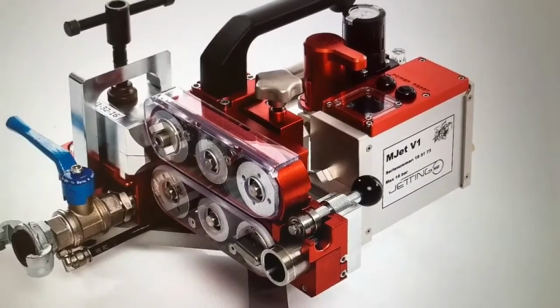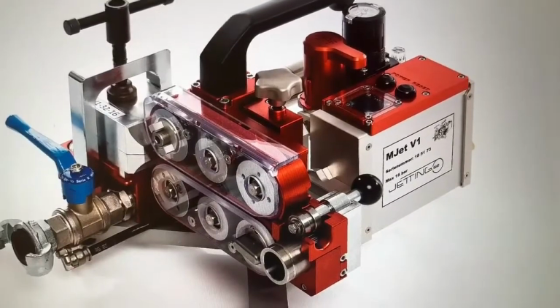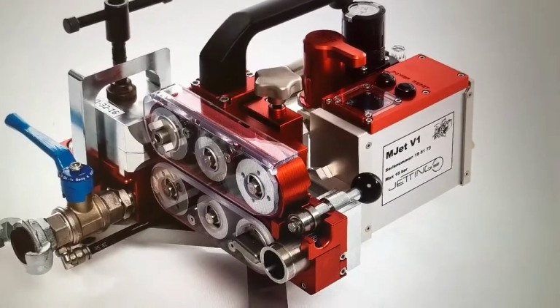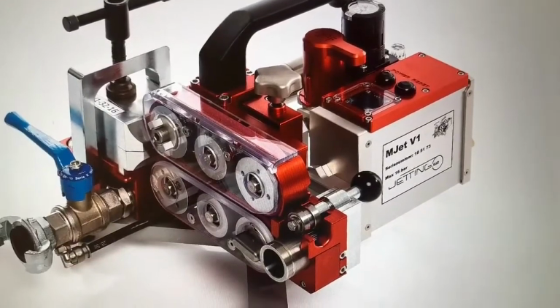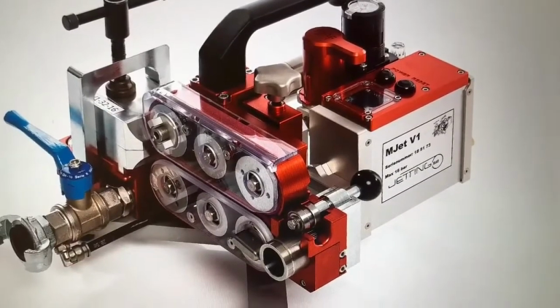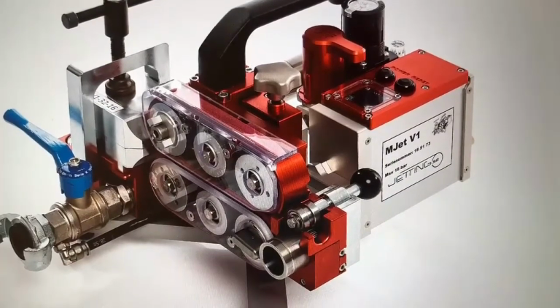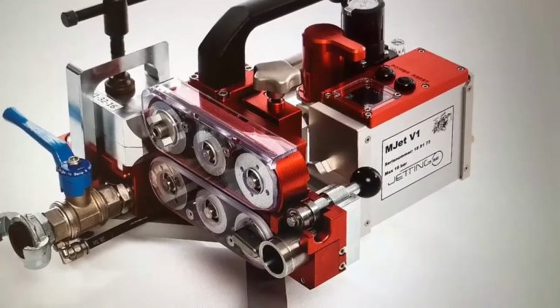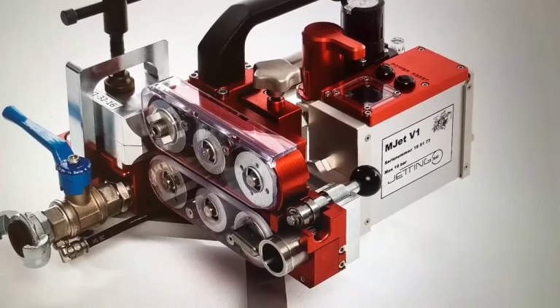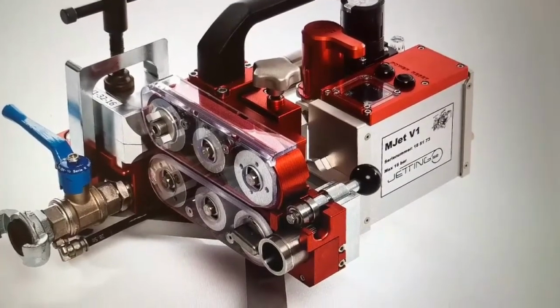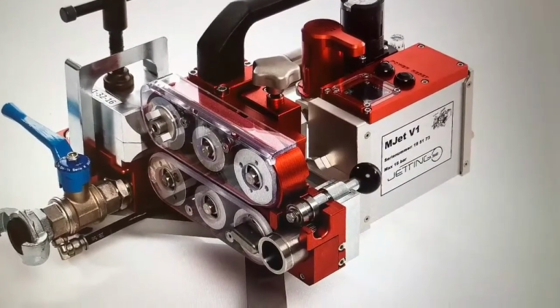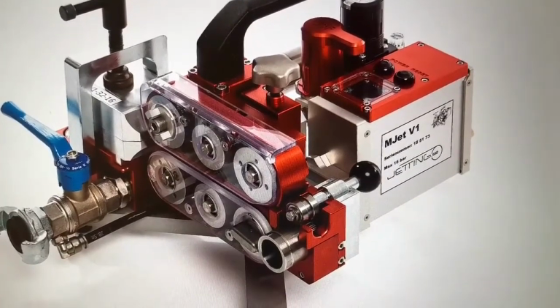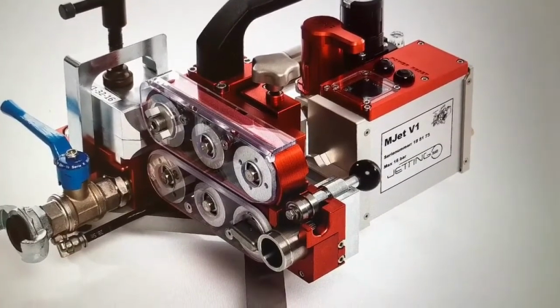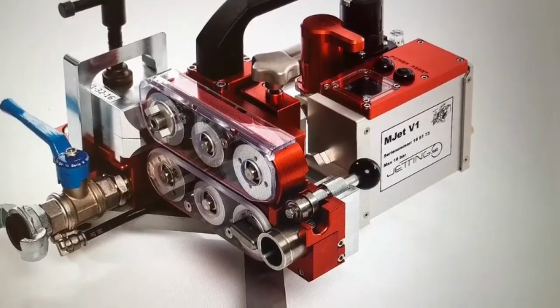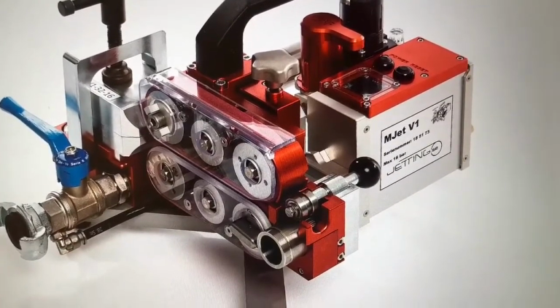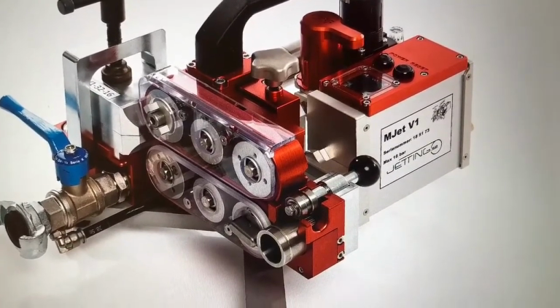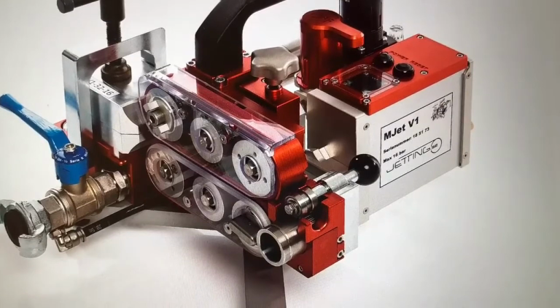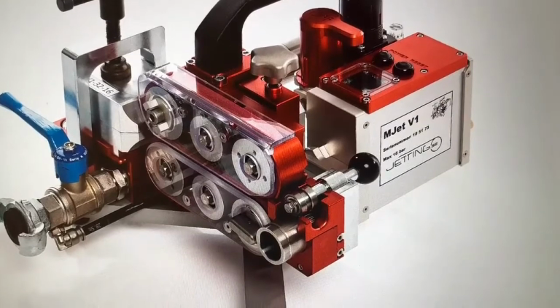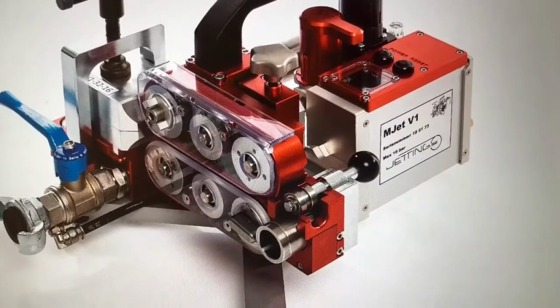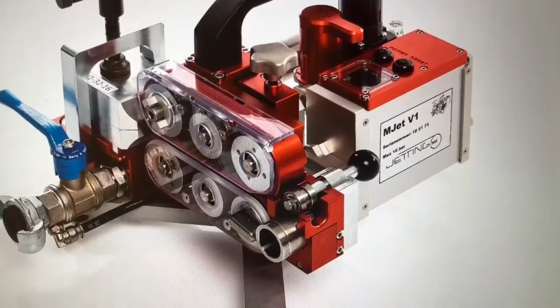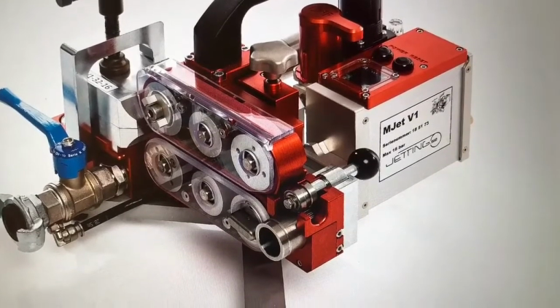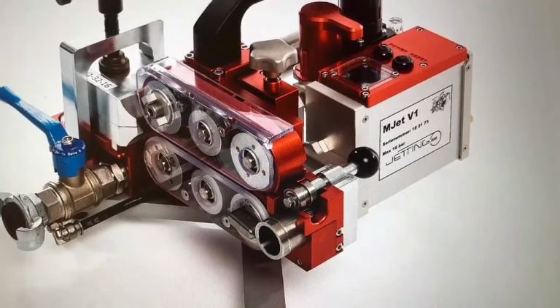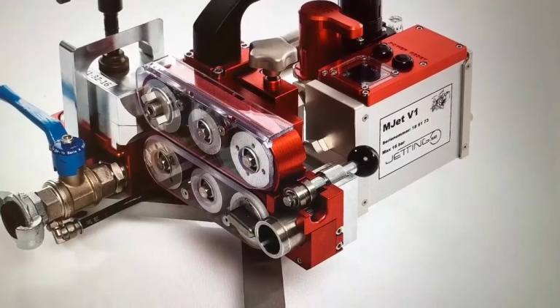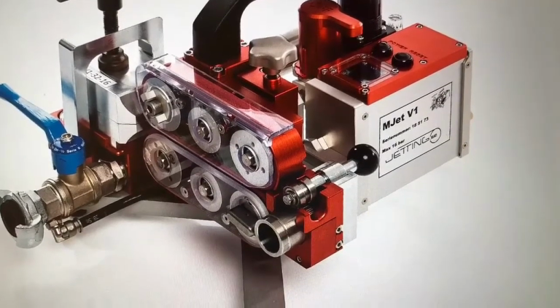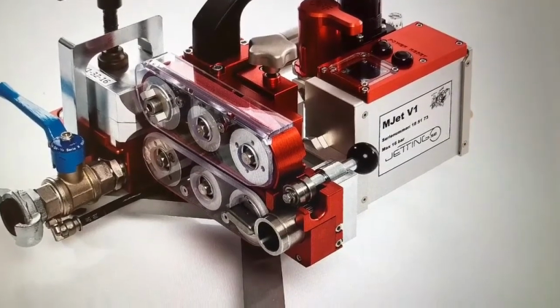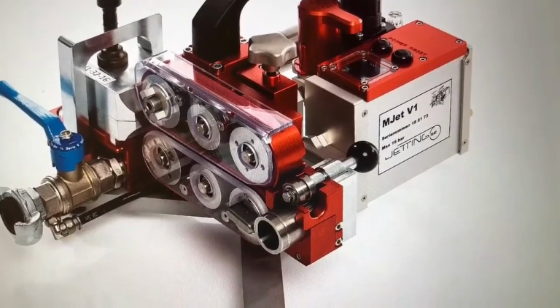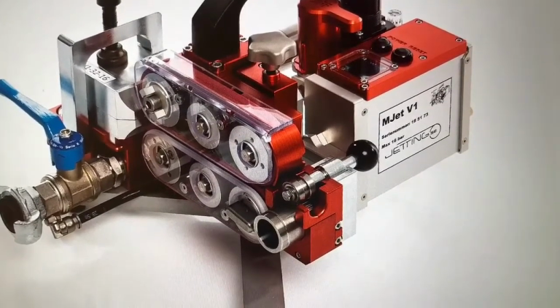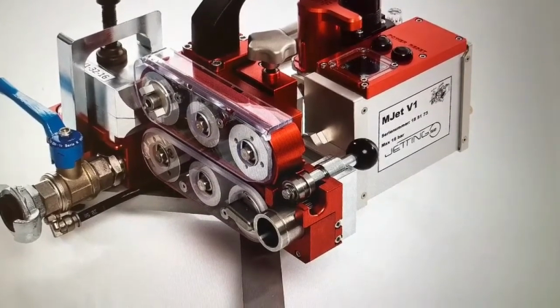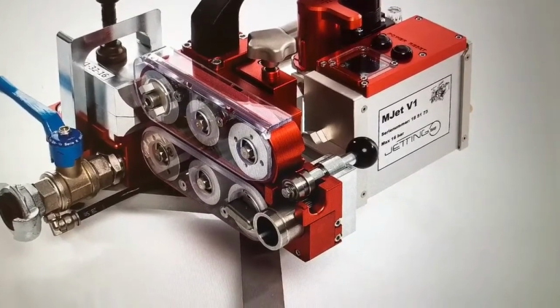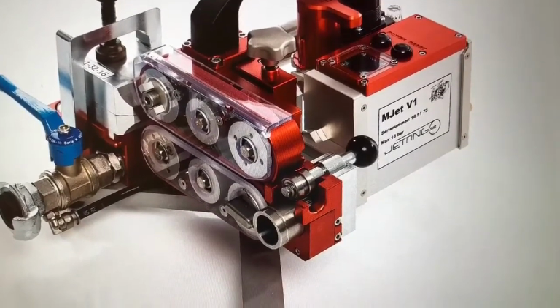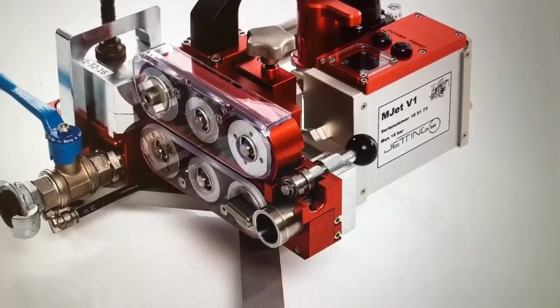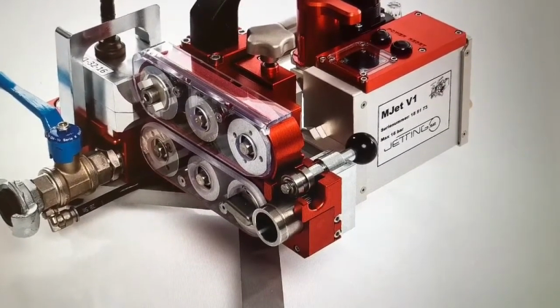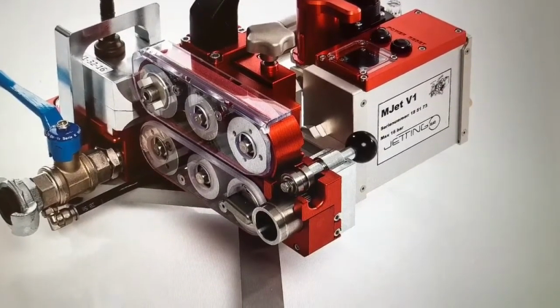This is the instructional video for M-JET V1 and M-JET V3, which are operated exactly the same.